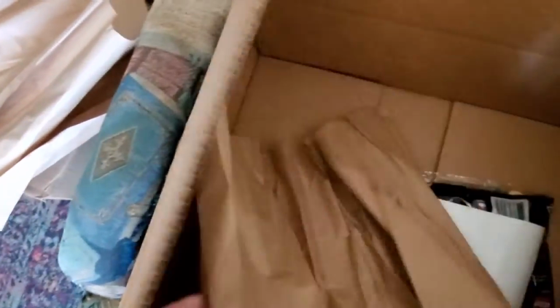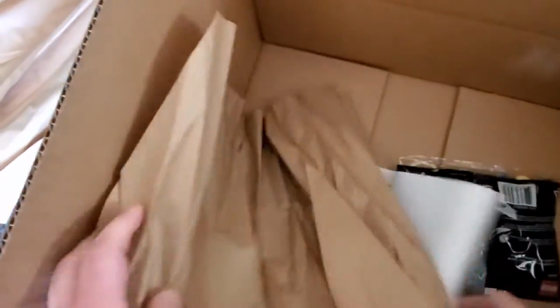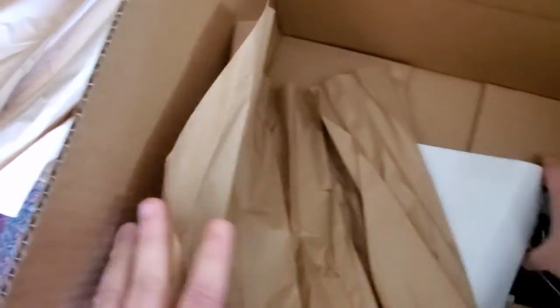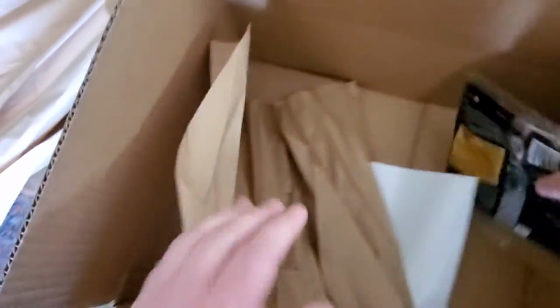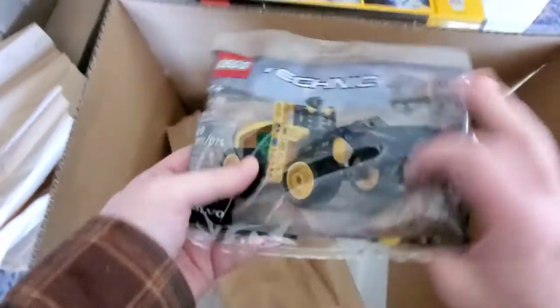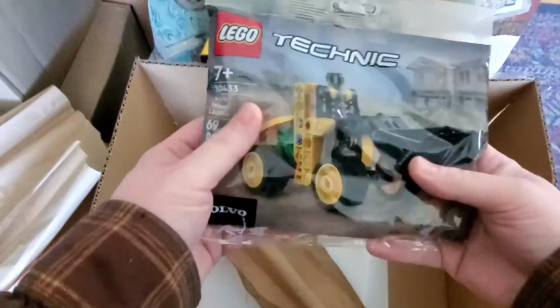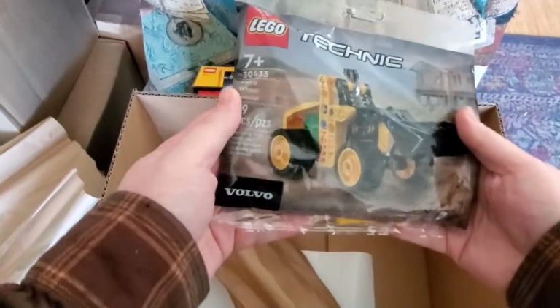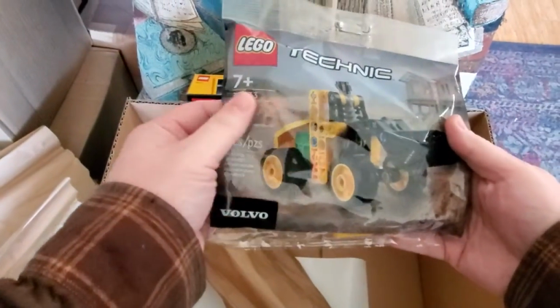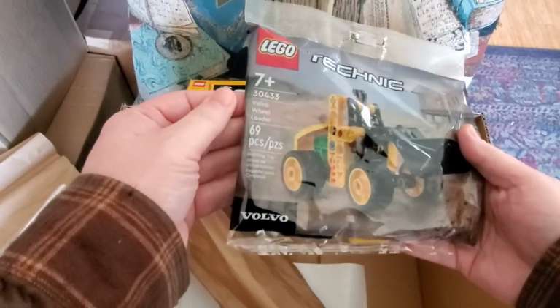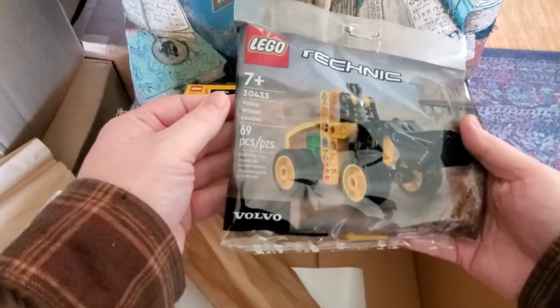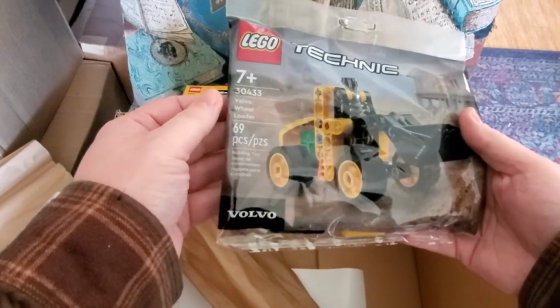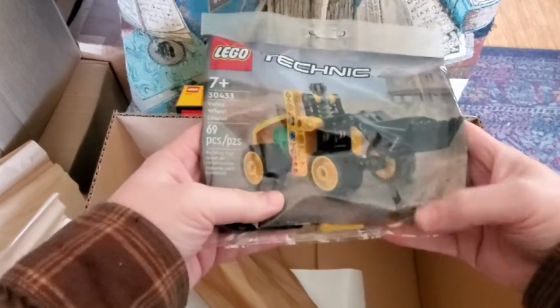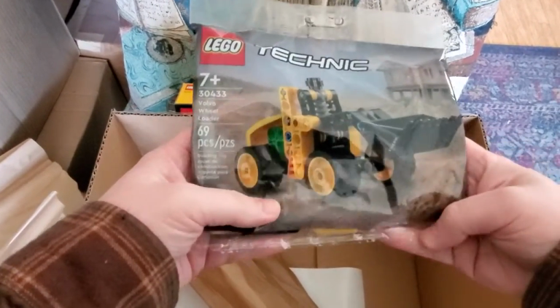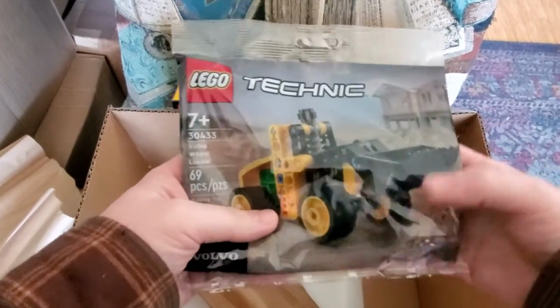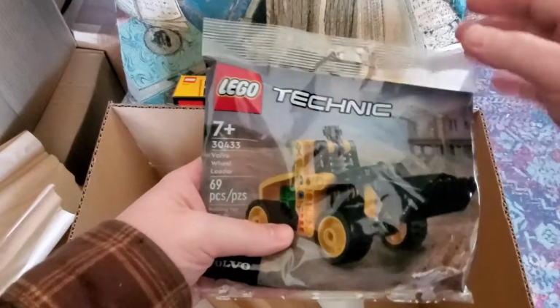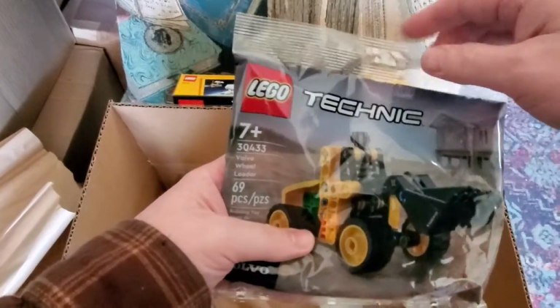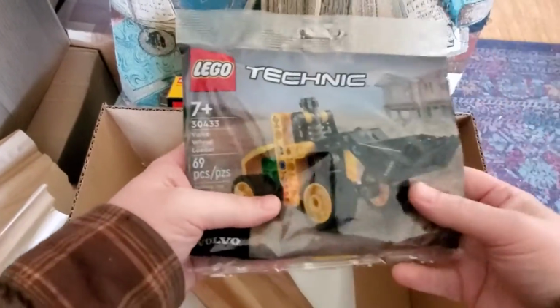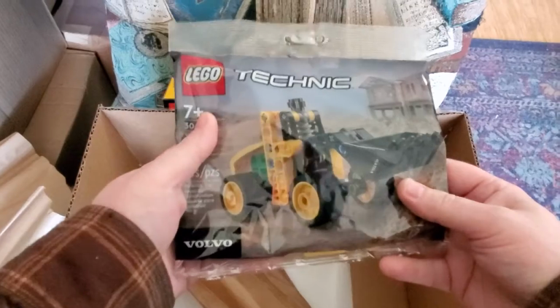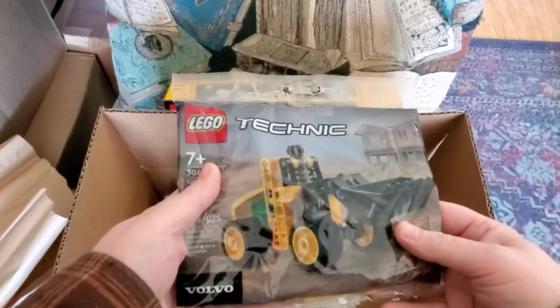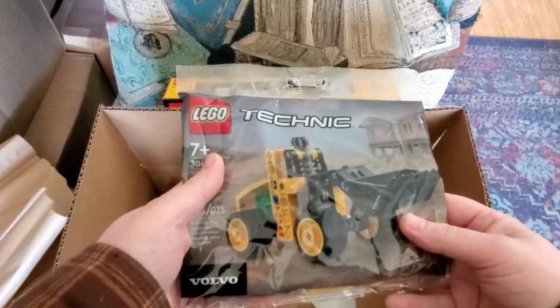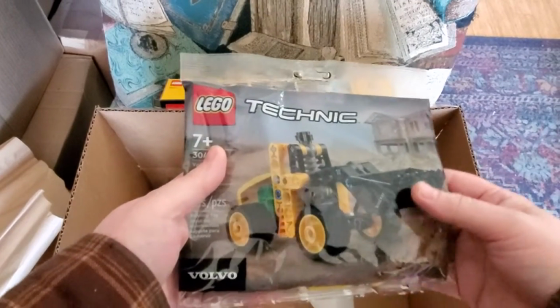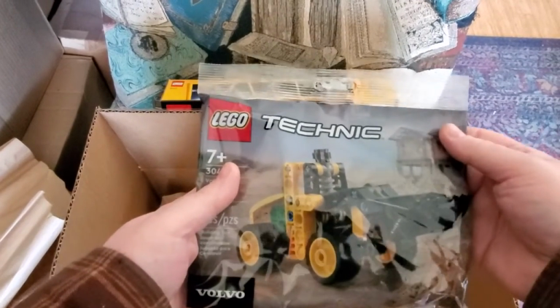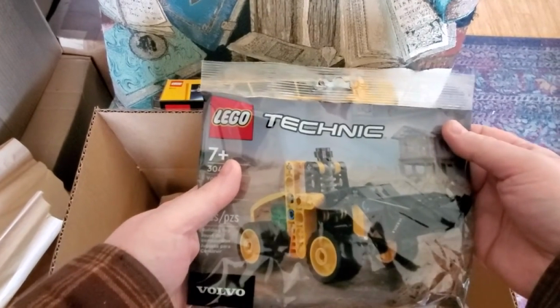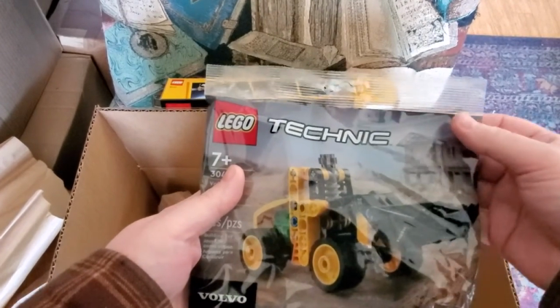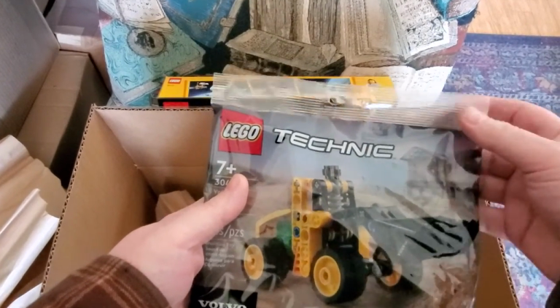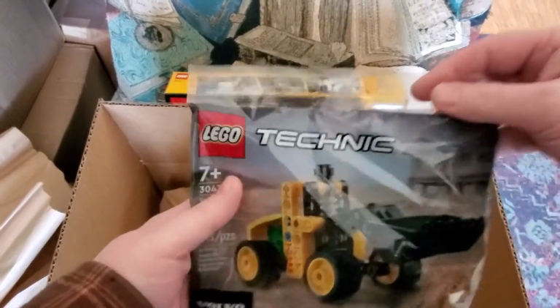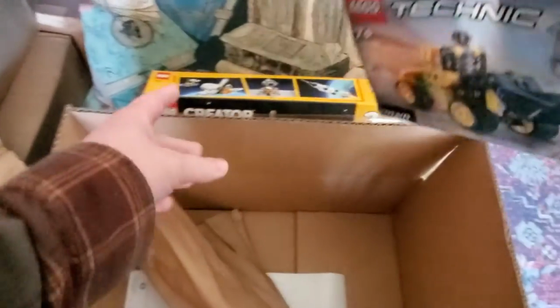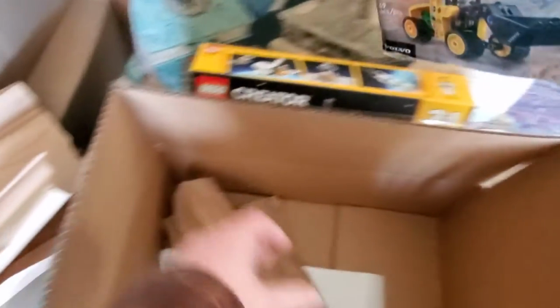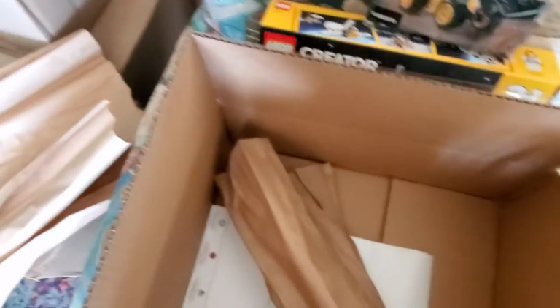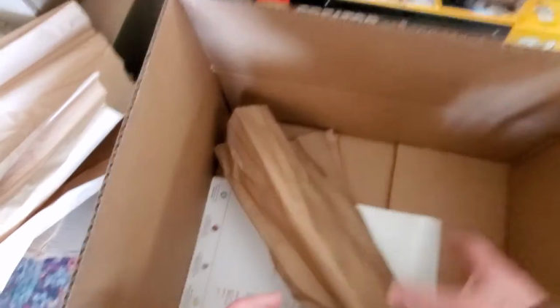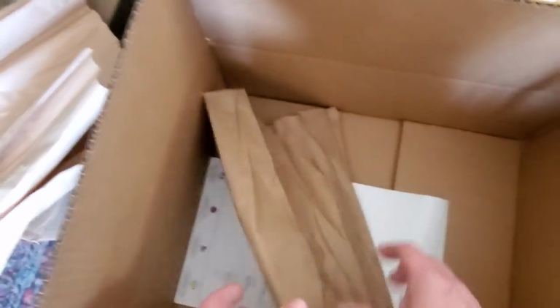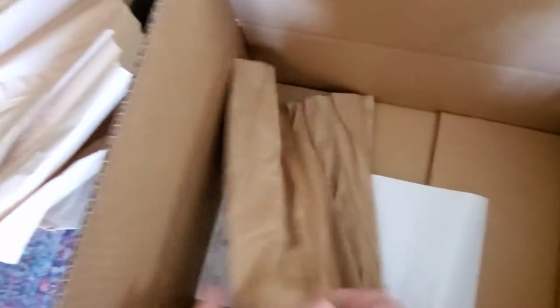And I got the polybag — the Volvo Wheel Loader. That was free with a $40 Technic, Creator, or Speed Champions purchase. So I bought that set which was $39.99 and it qualified.